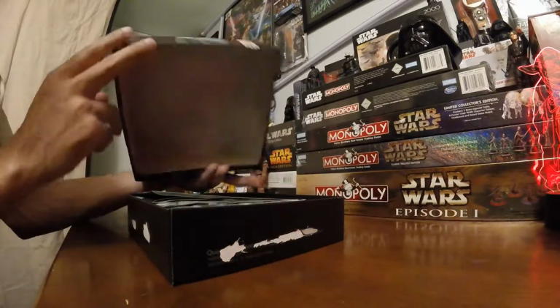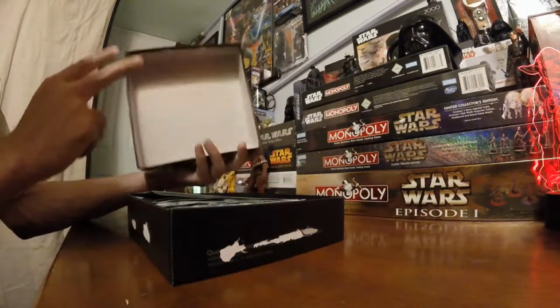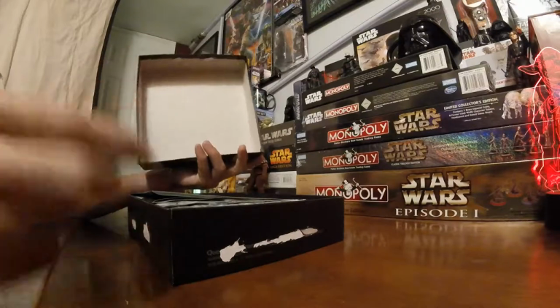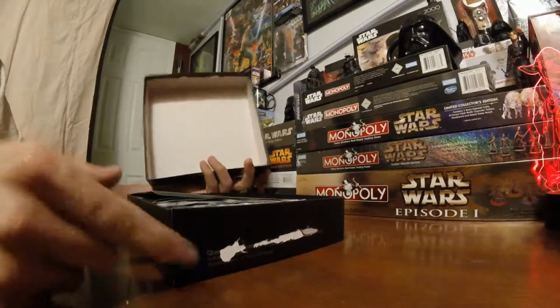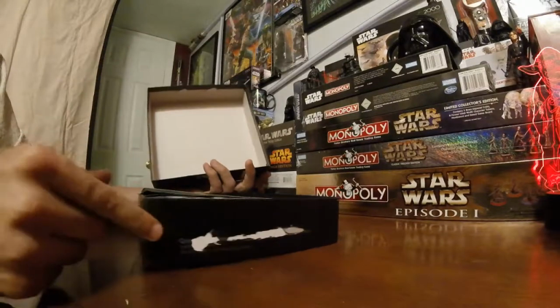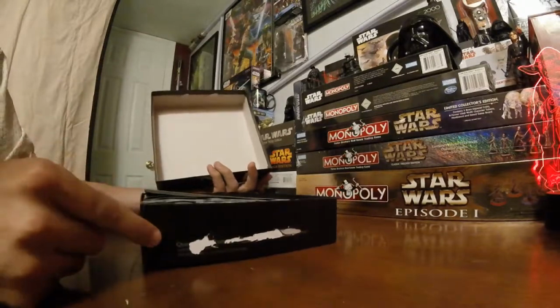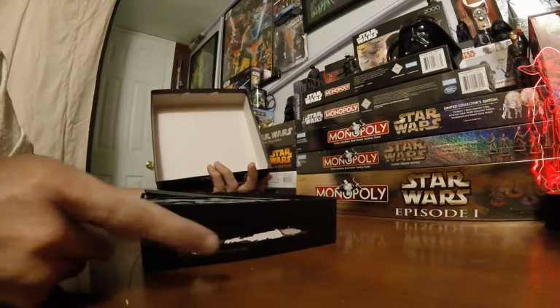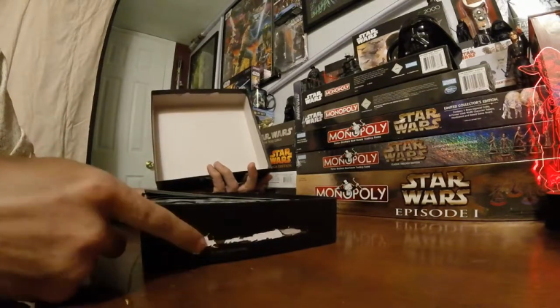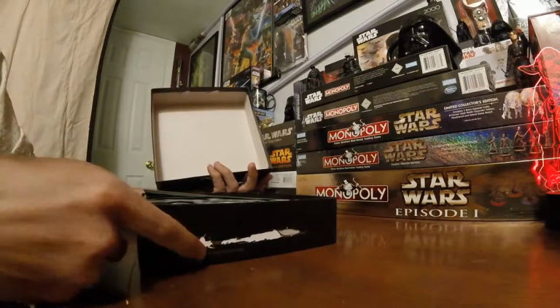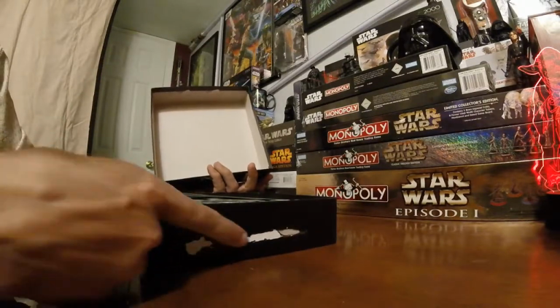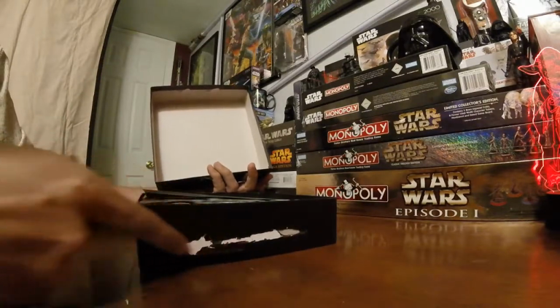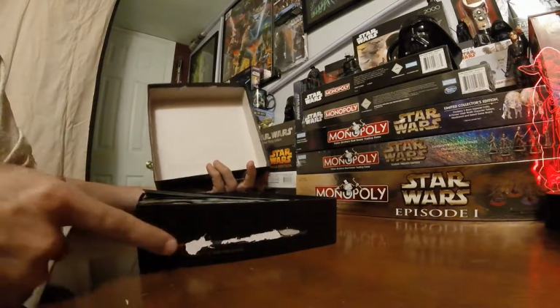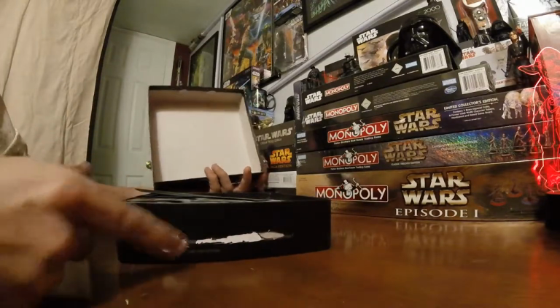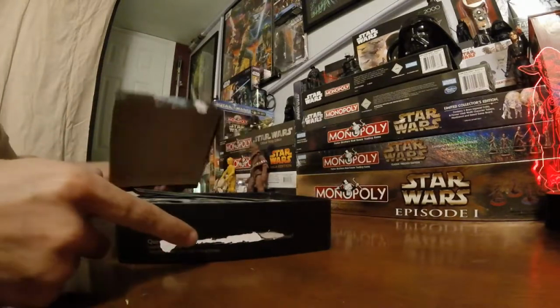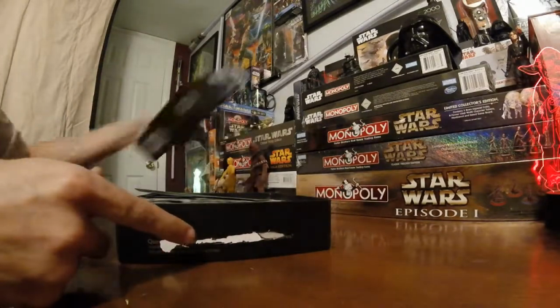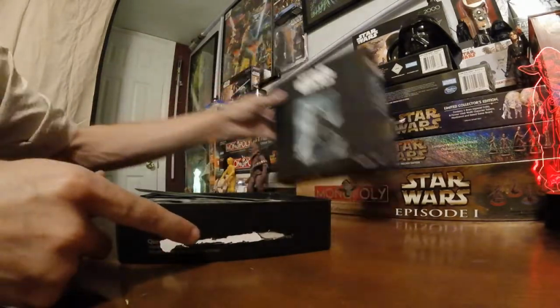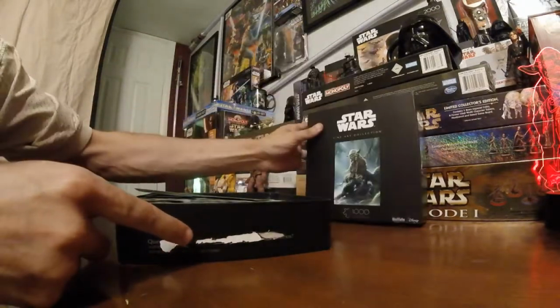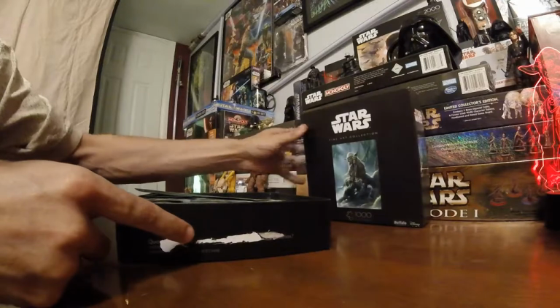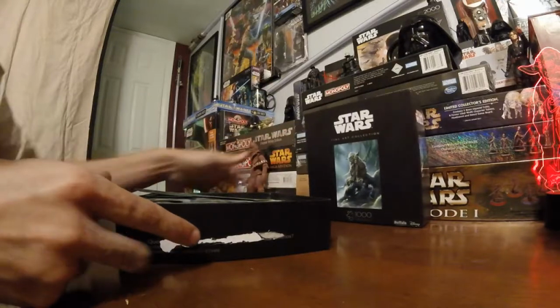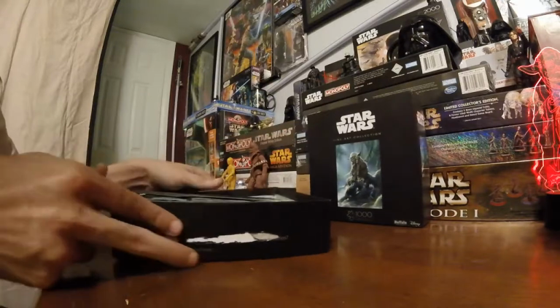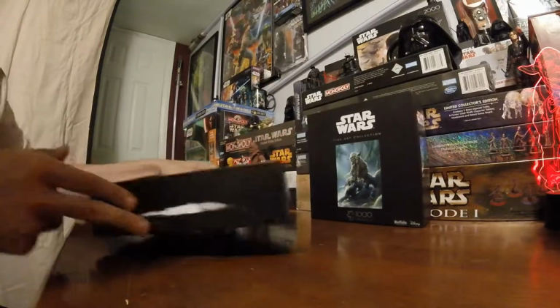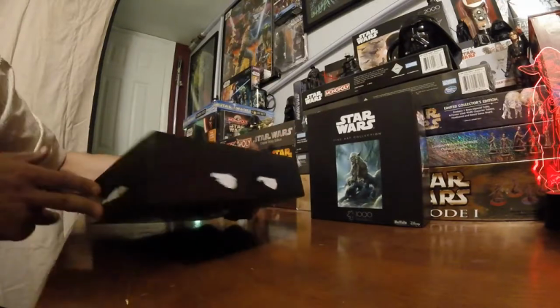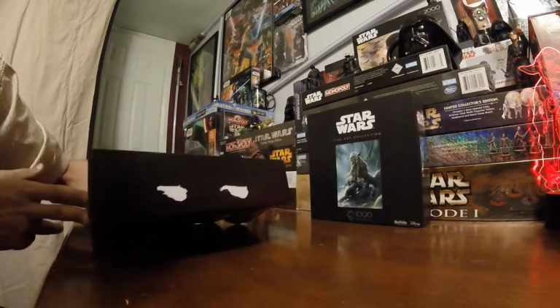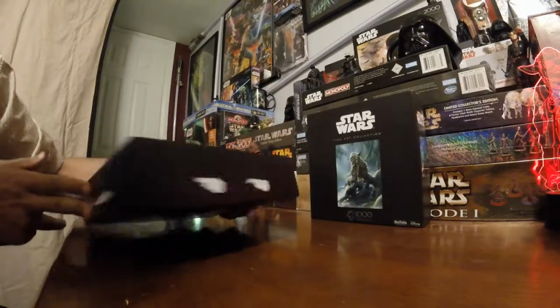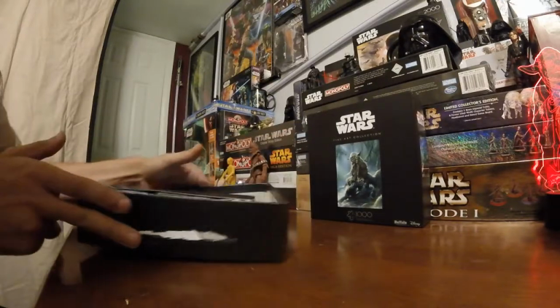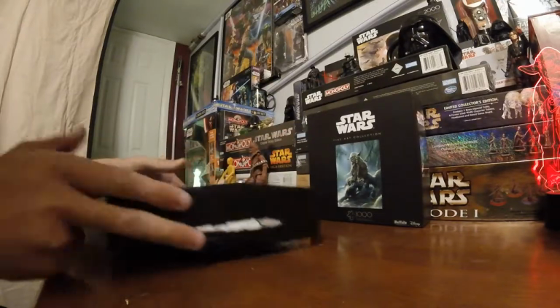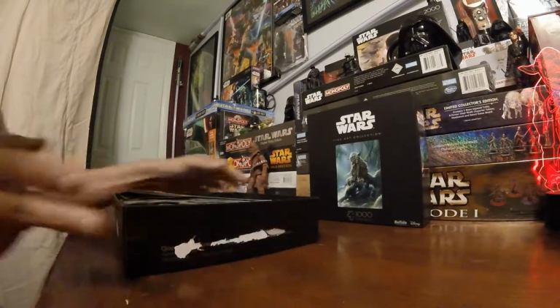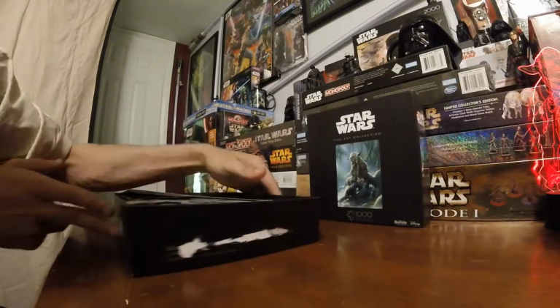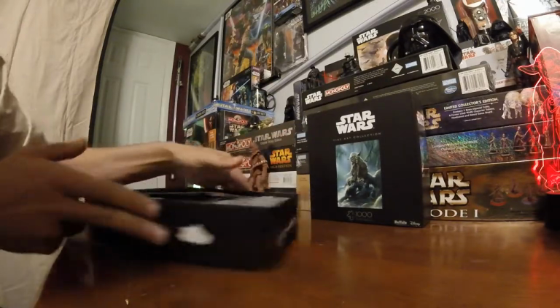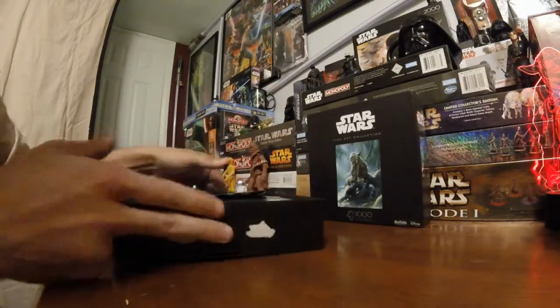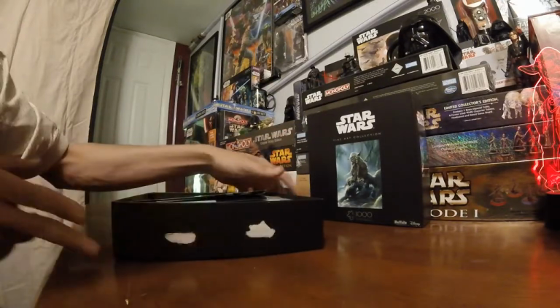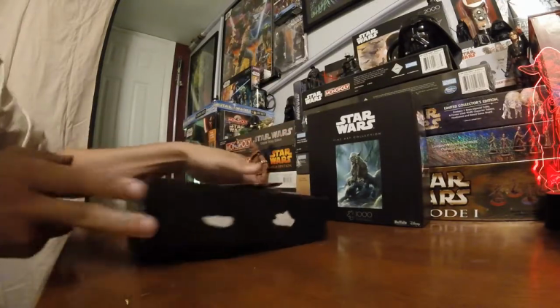It does have a seal of protection to keep puzzle pieces from coming out, which would be glued. So when you do open it, it will do some rippage, that is for sure.